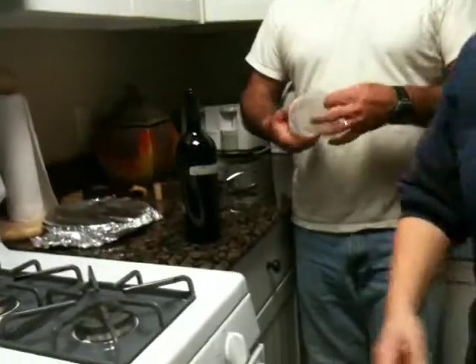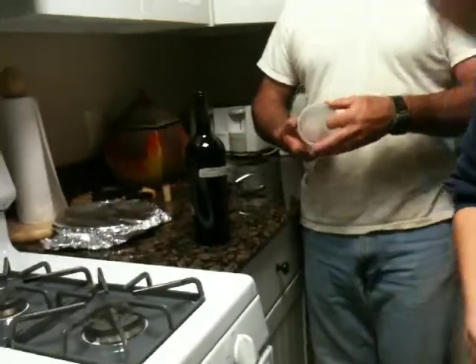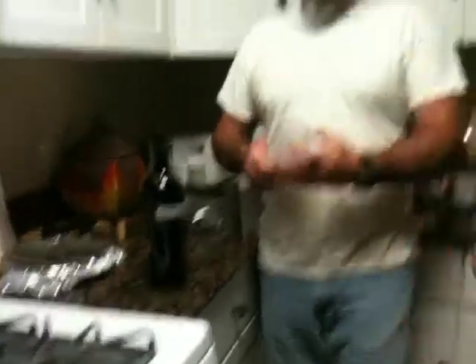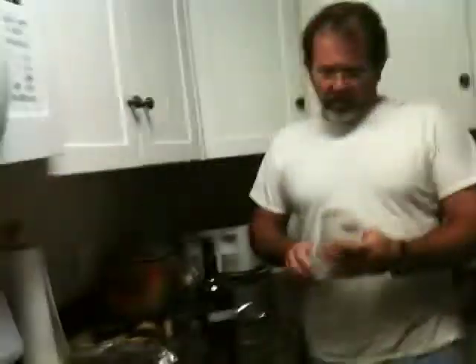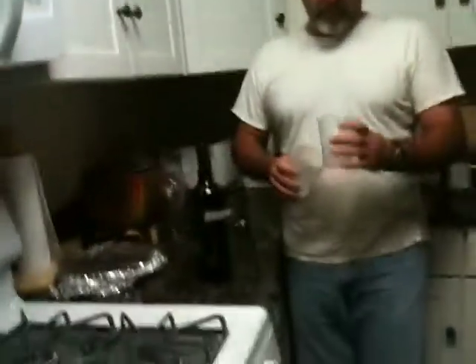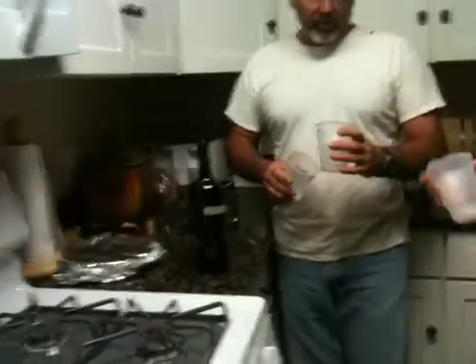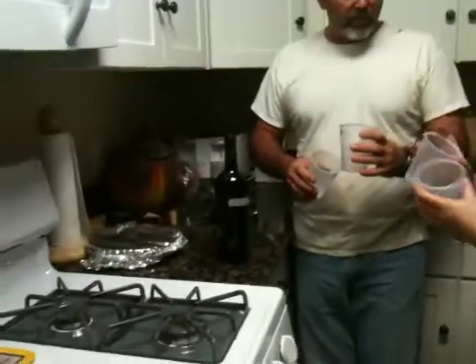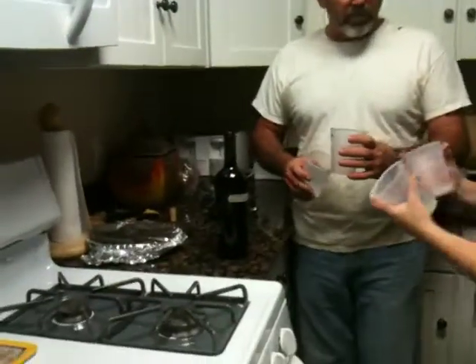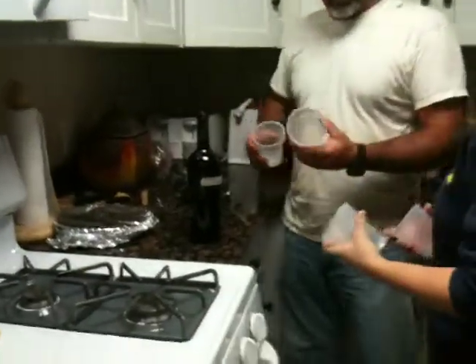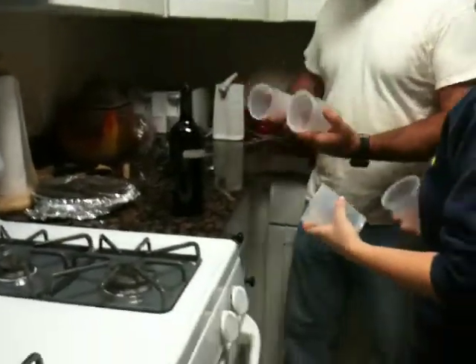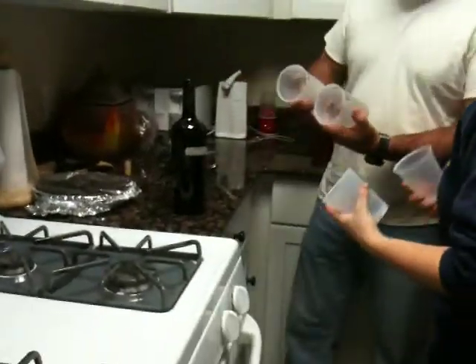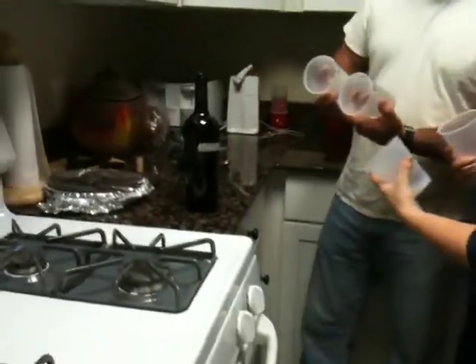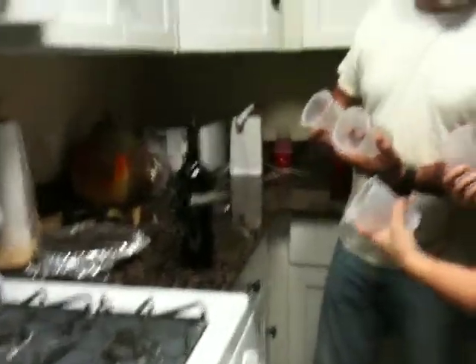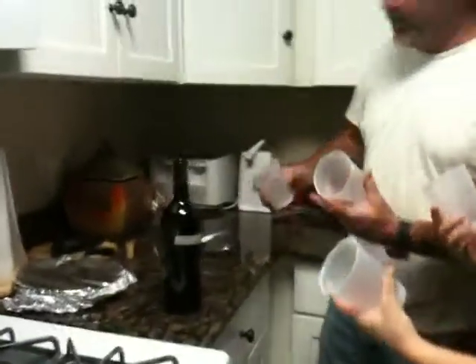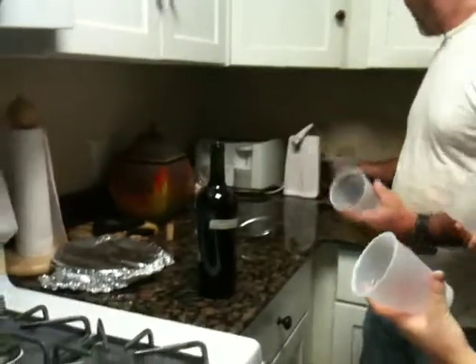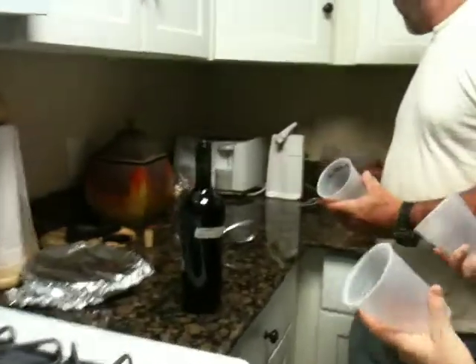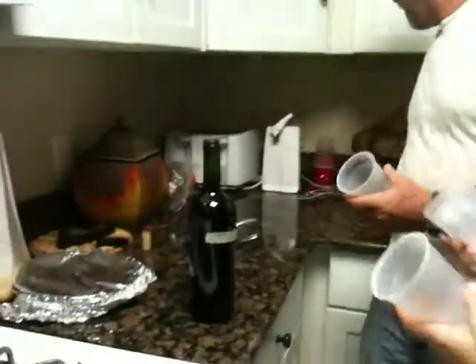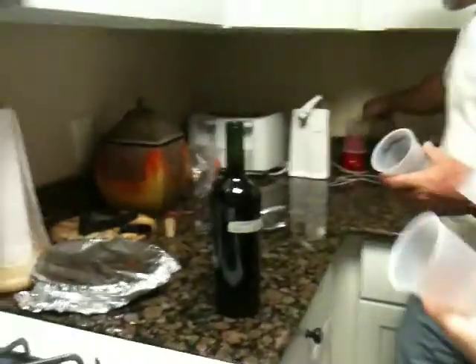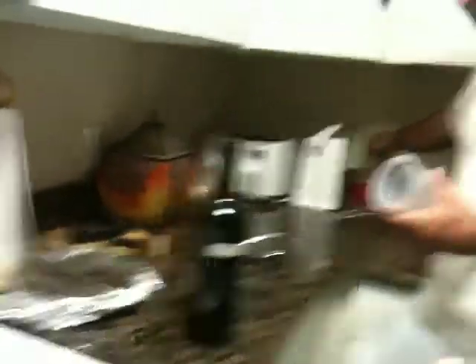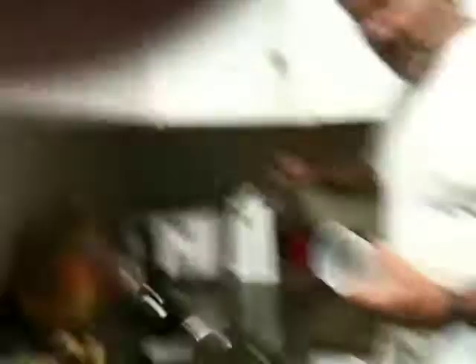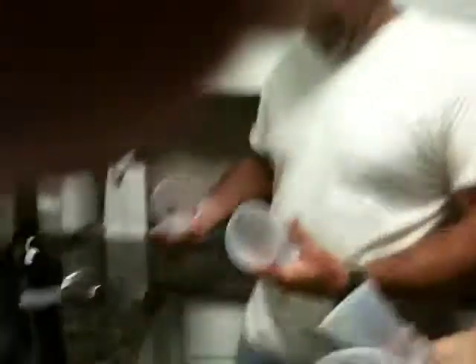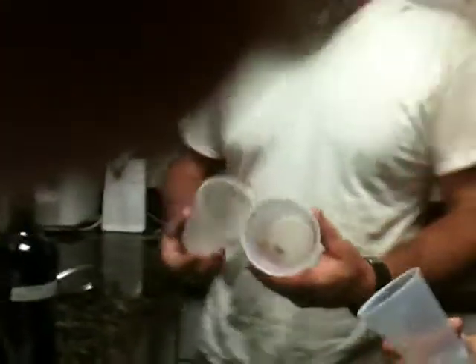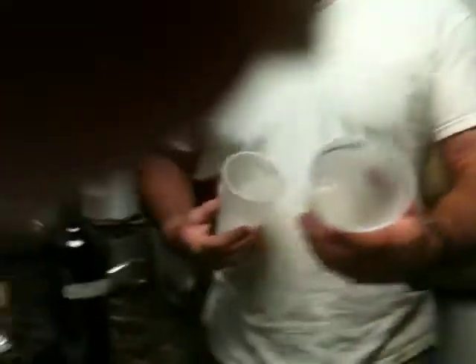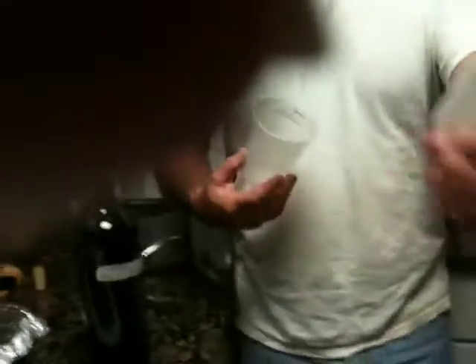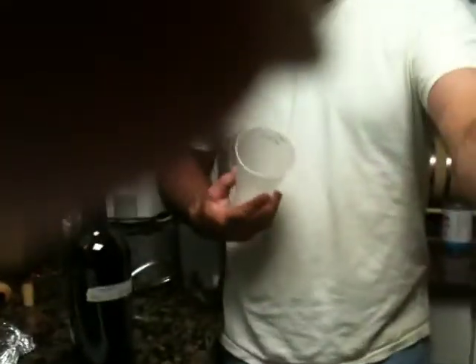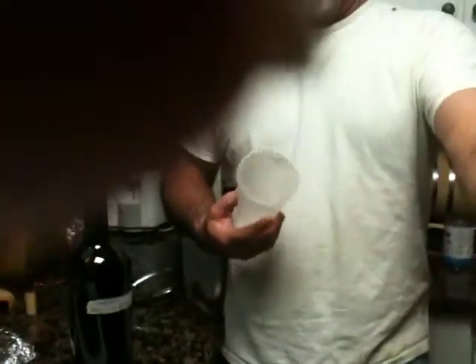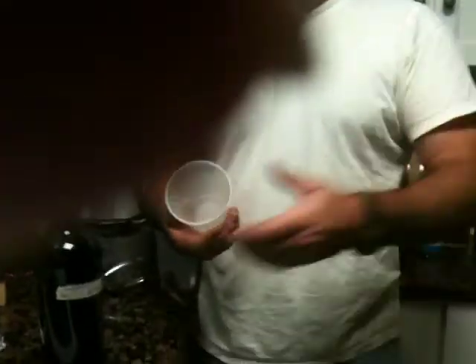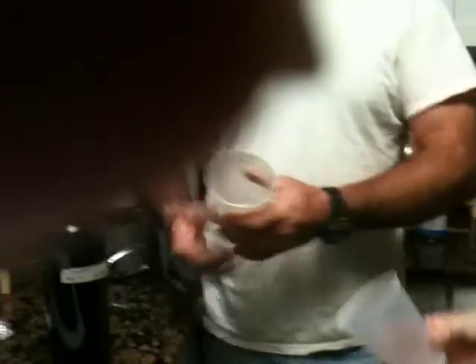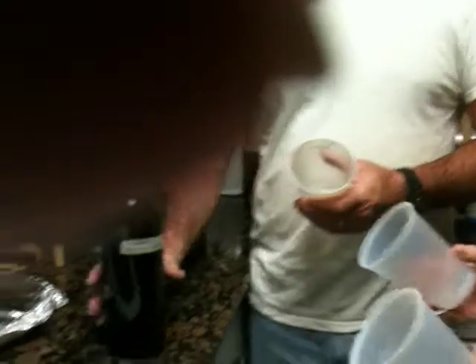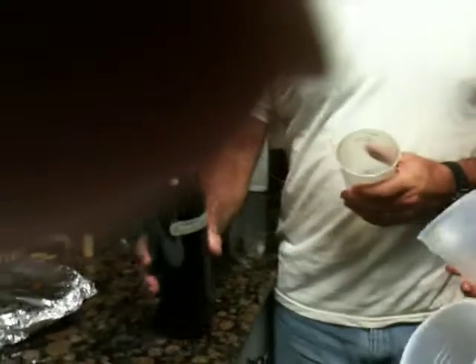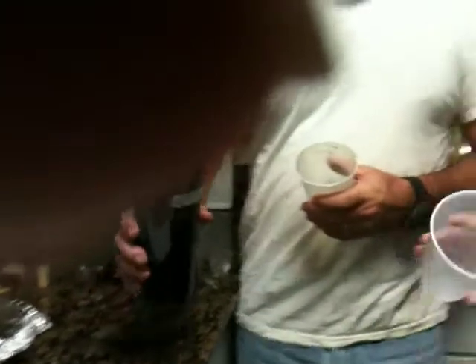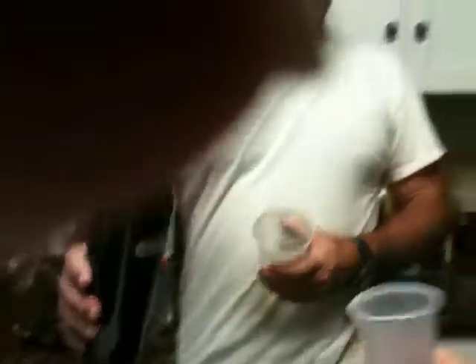Do we have wine glasses? There's two for Barbara. We are Barbara. Shocker. I was getting us clean glasses.